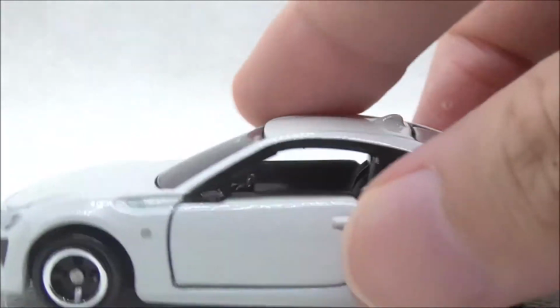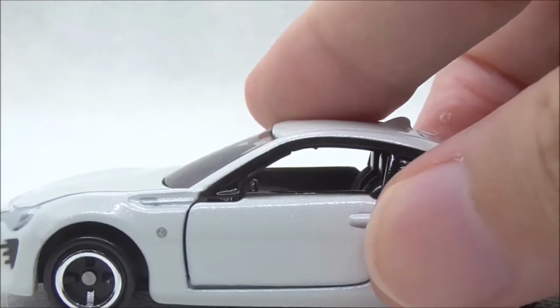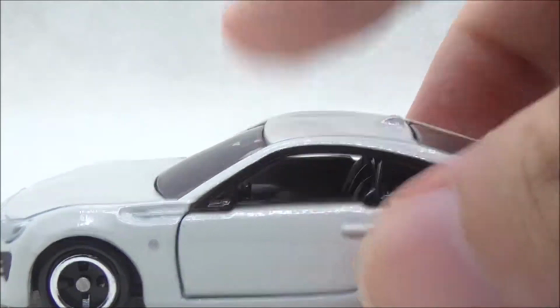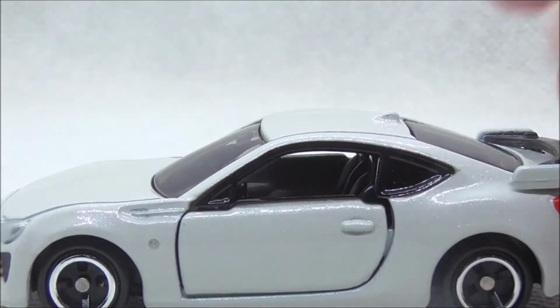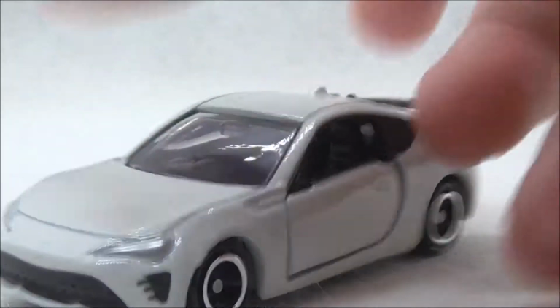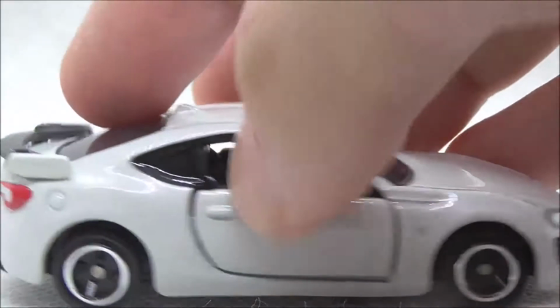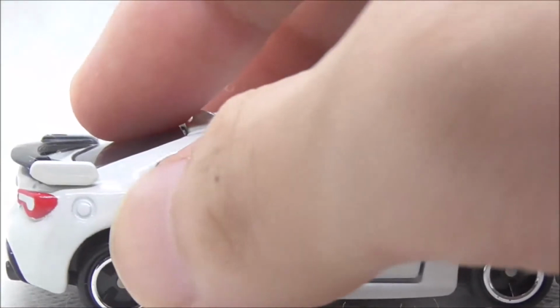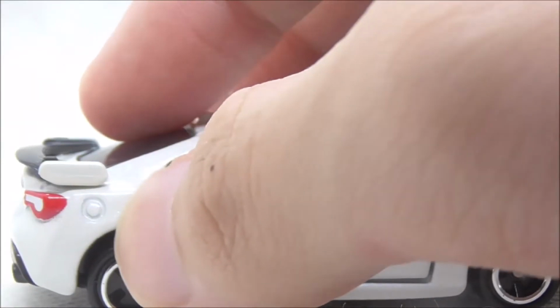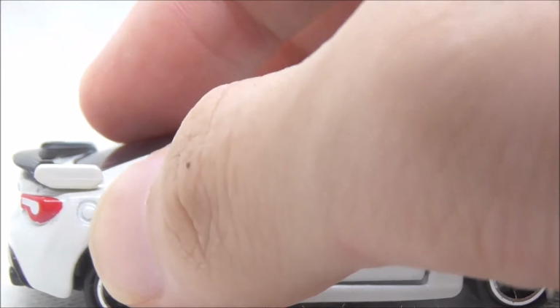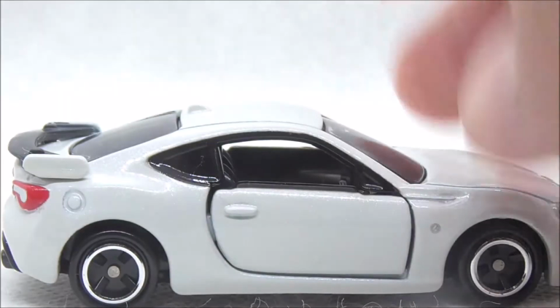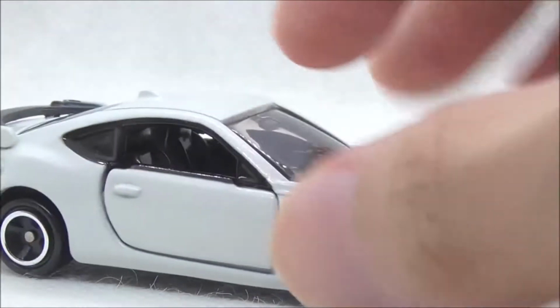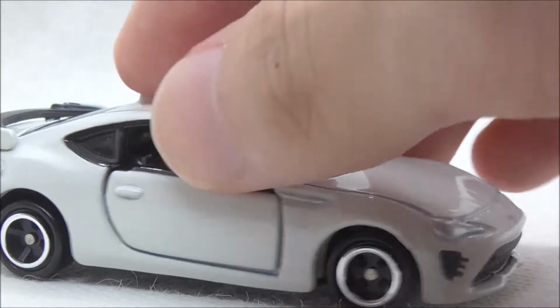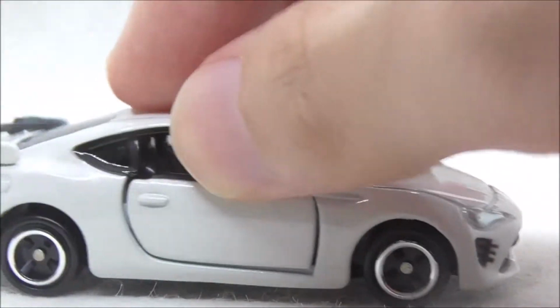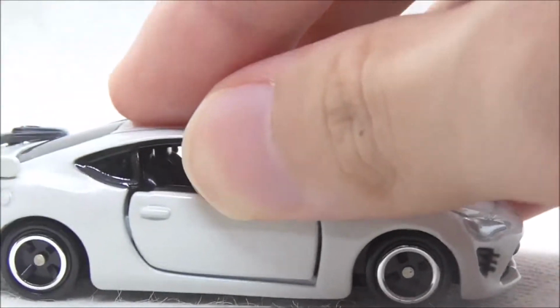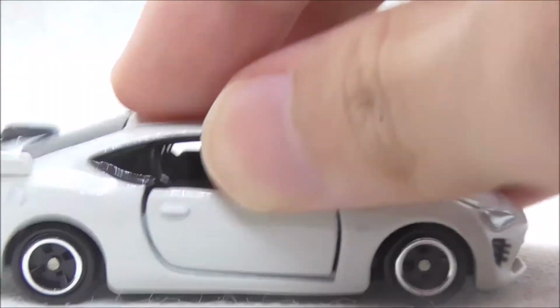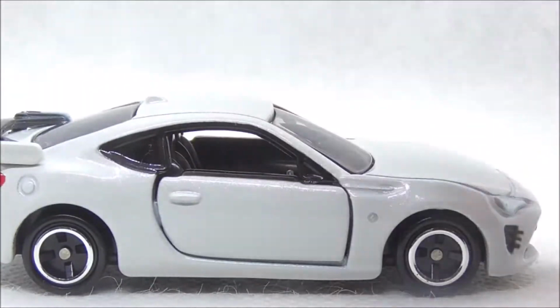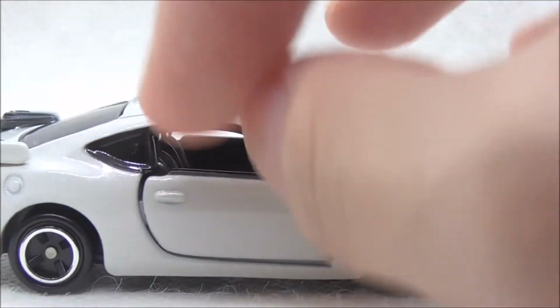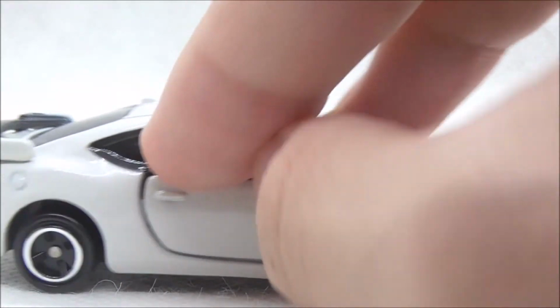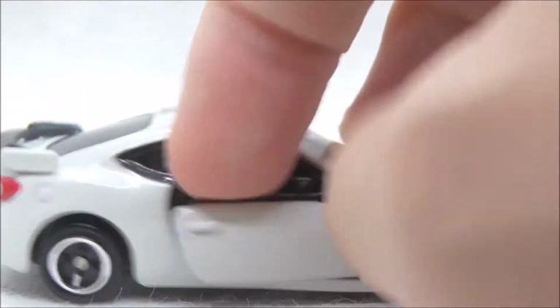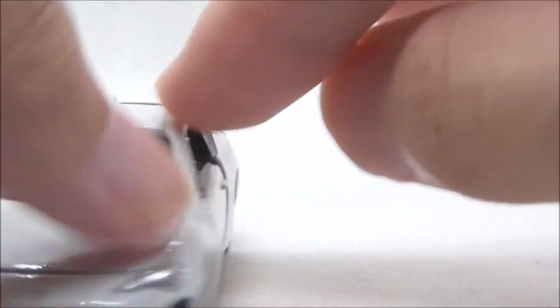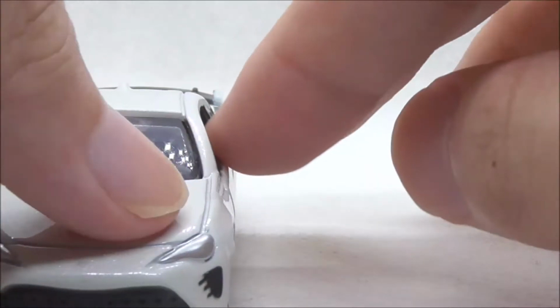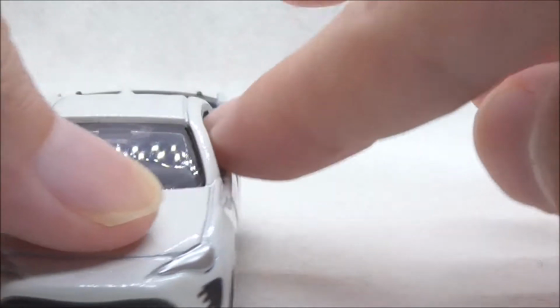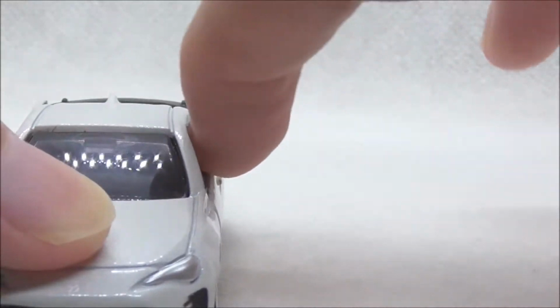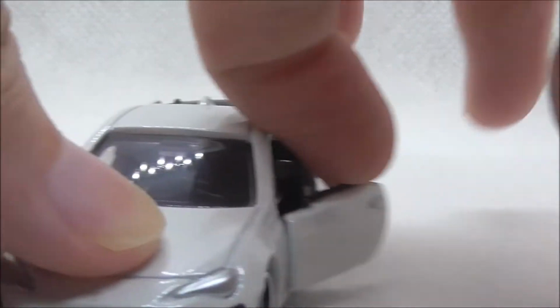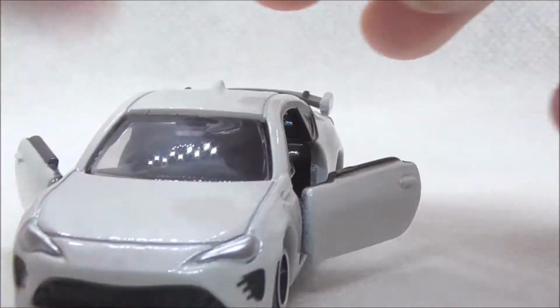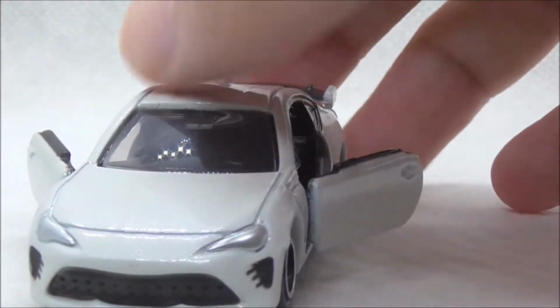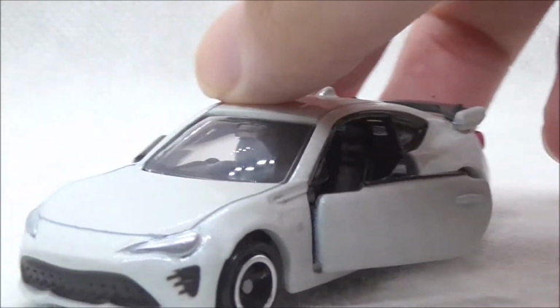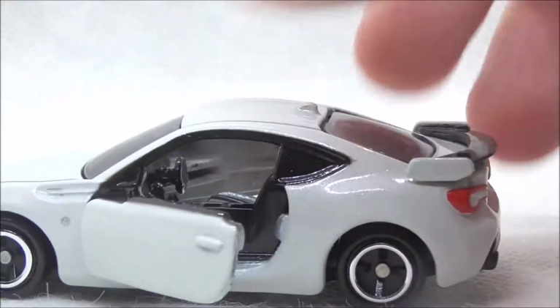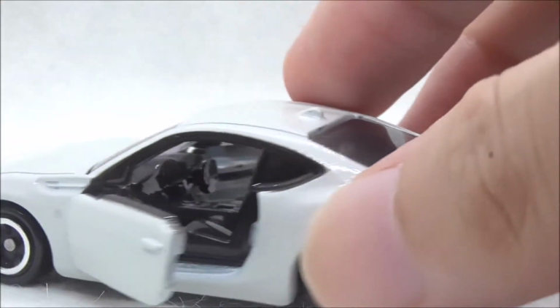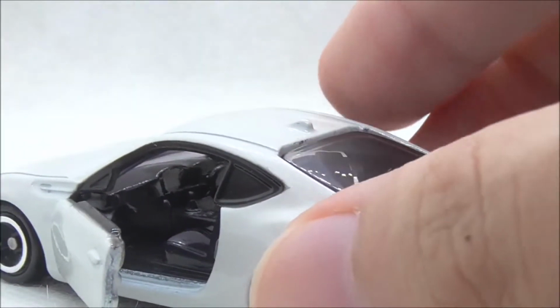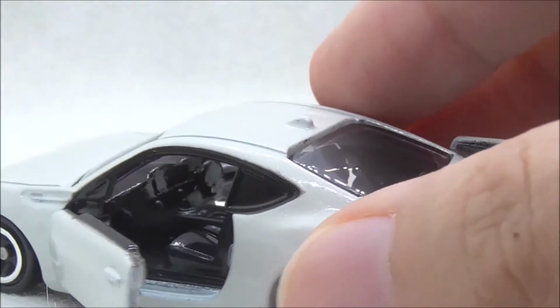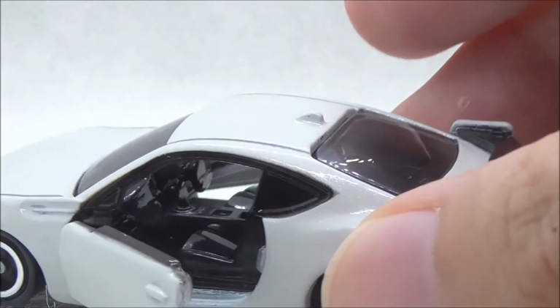Here you also have the fuel cover and you have suspension obviously, and you have opening doors which is a very nice inclusion. You can open the doors on both sides.